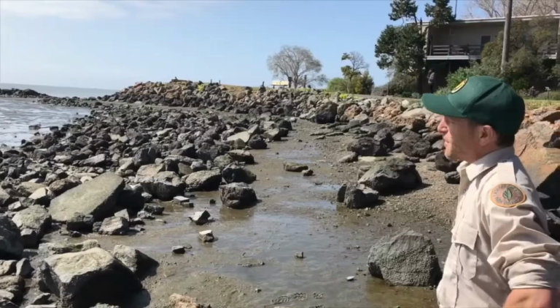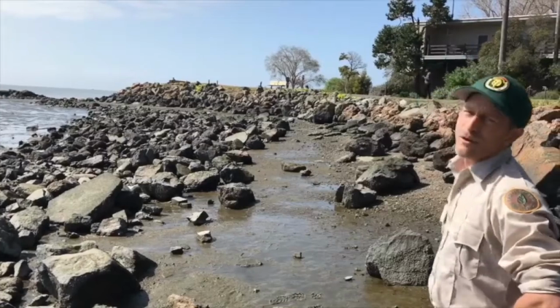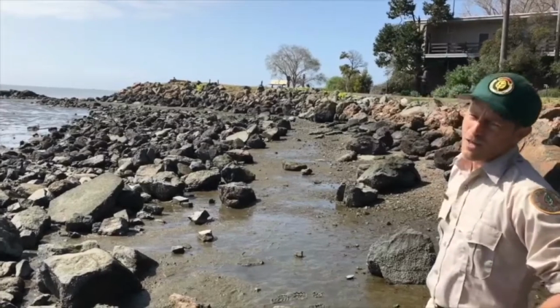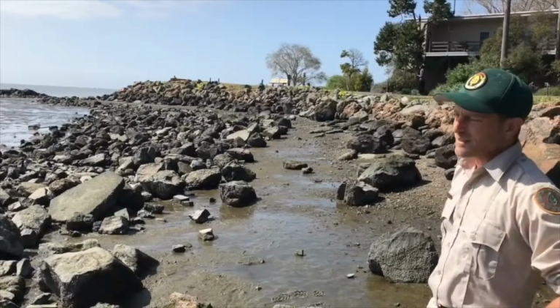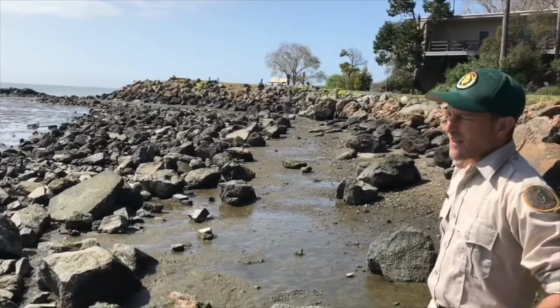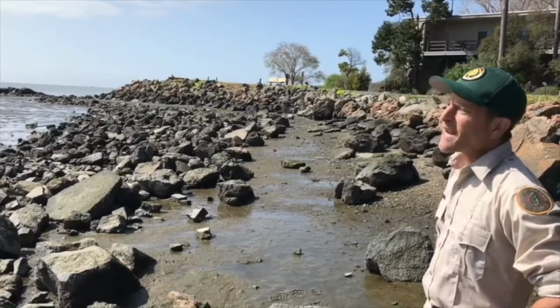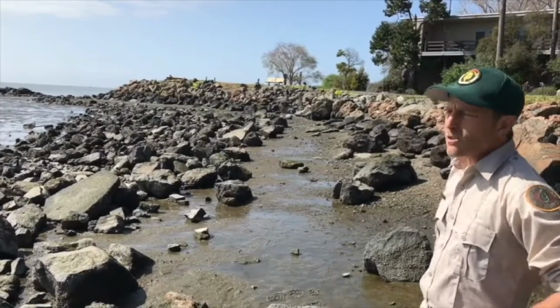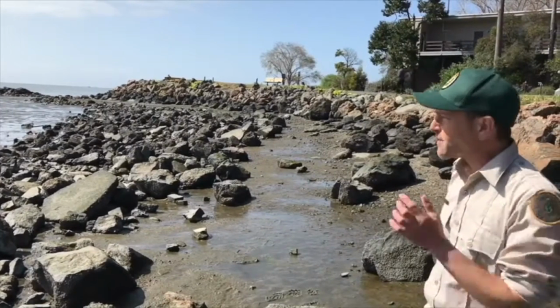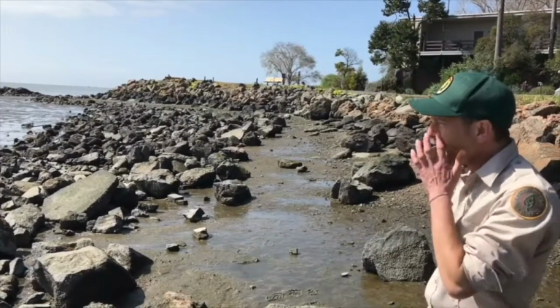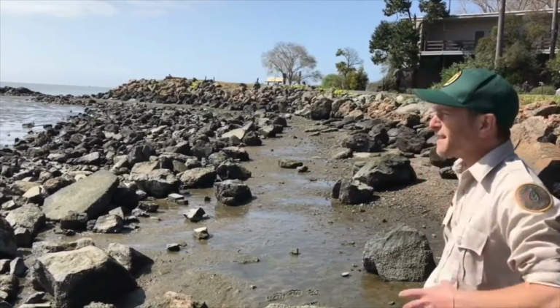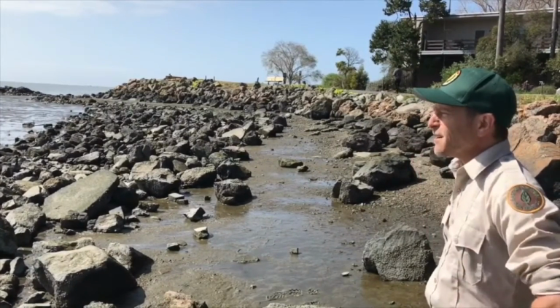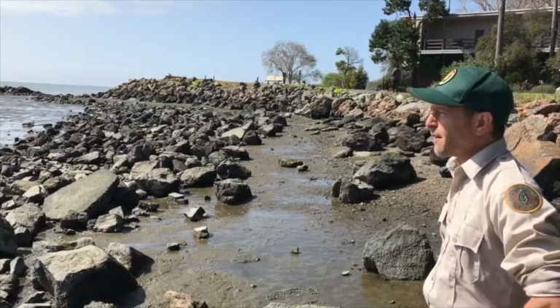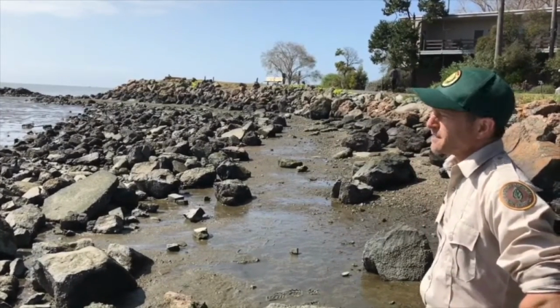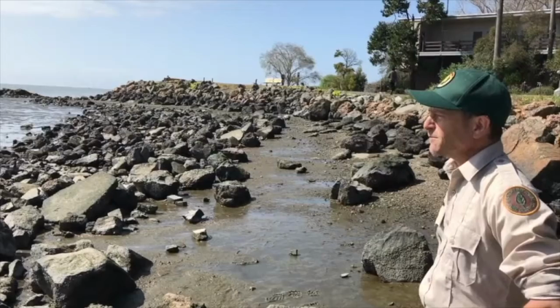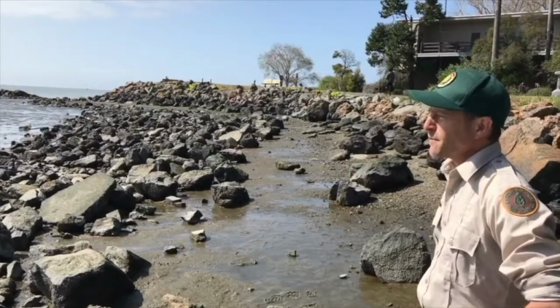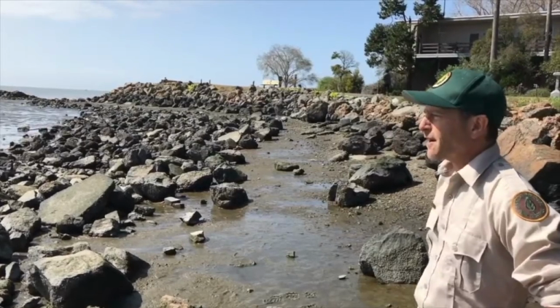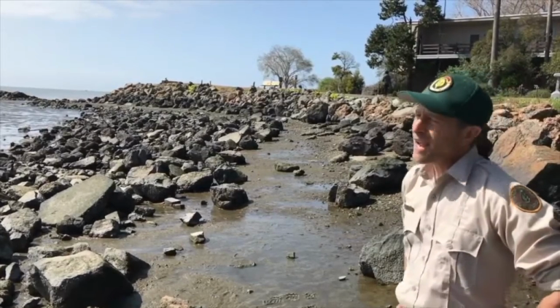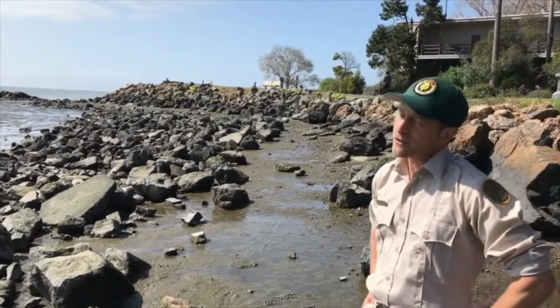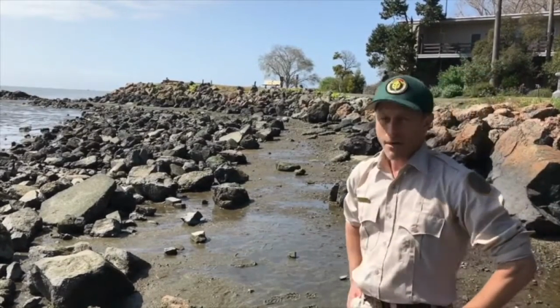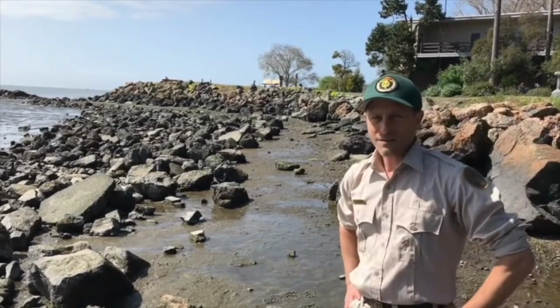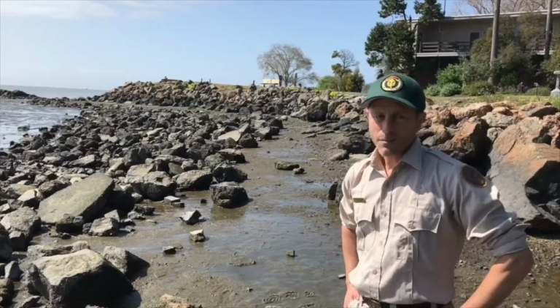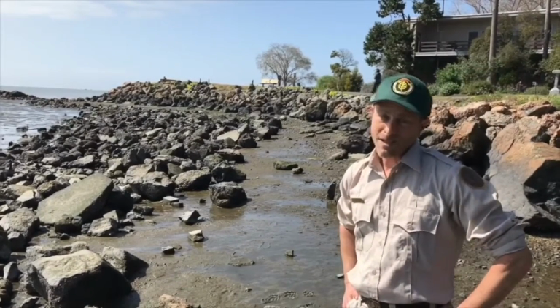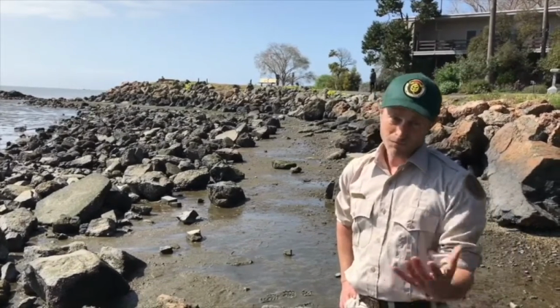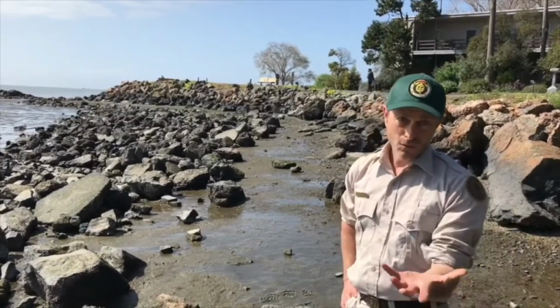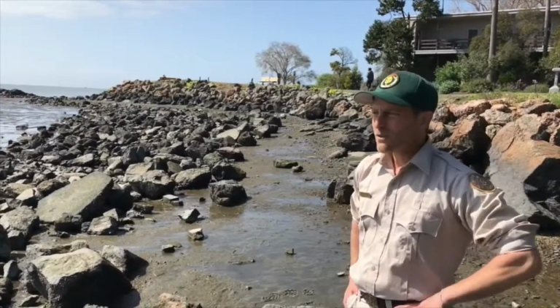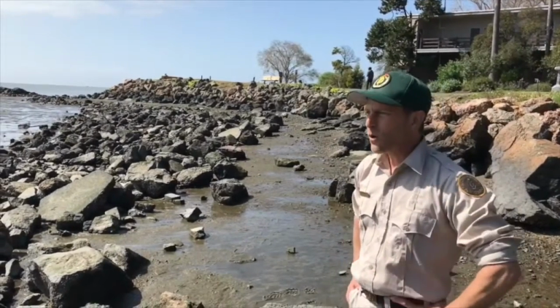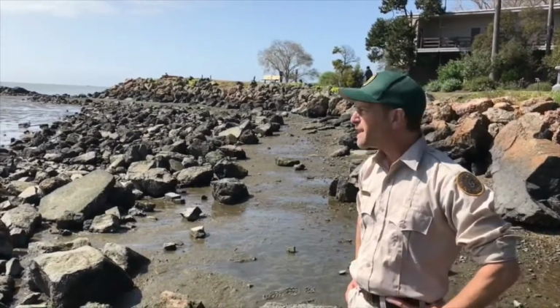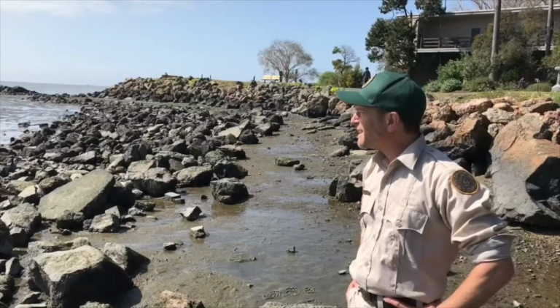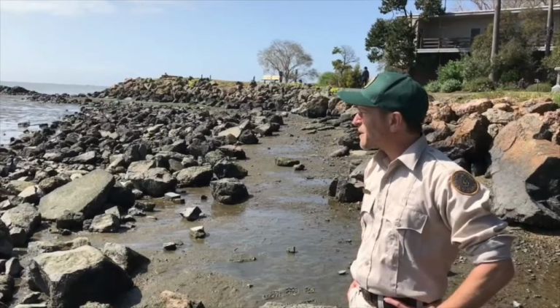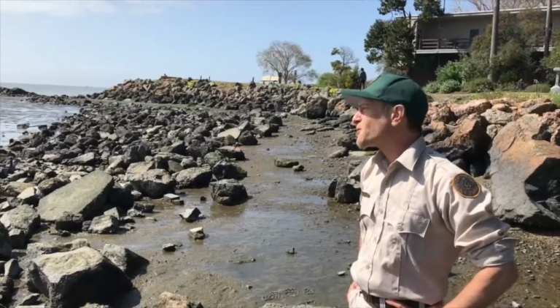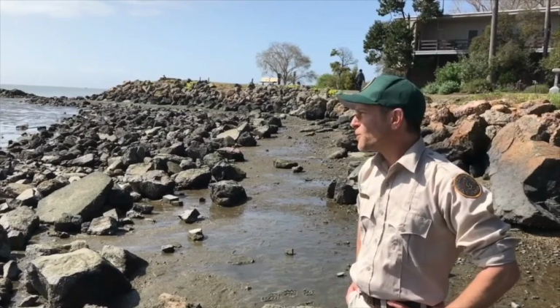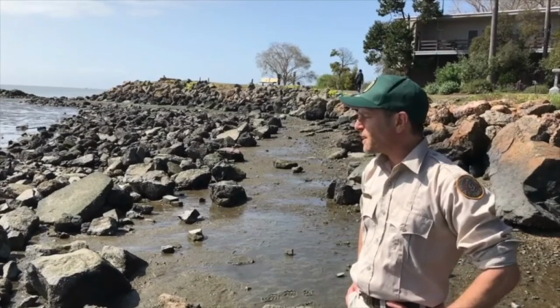This is where we find crabs. And right now it's low tide, so they're hiding from the sun, from the air, and from predators — perhaps like you or me, but especially birds.